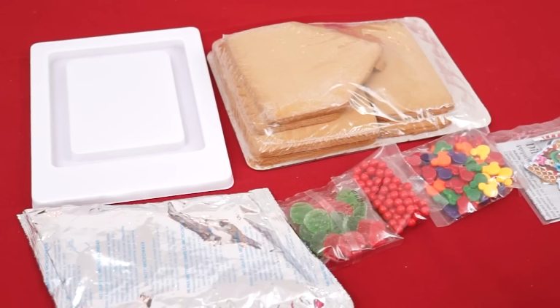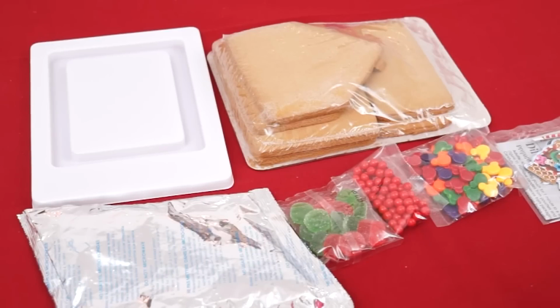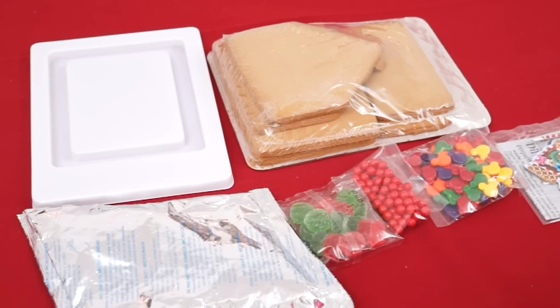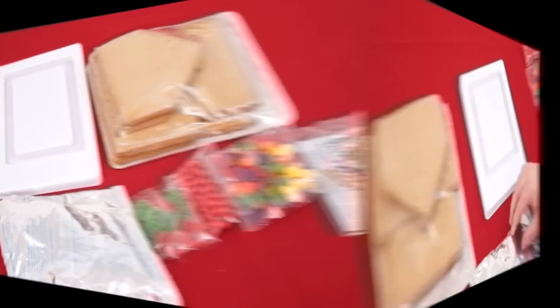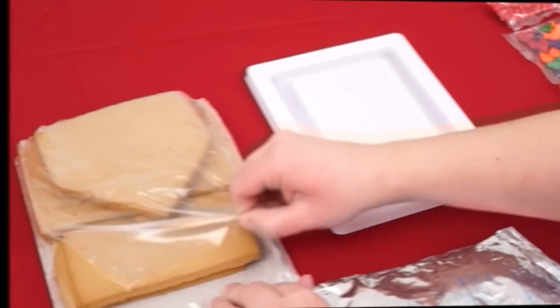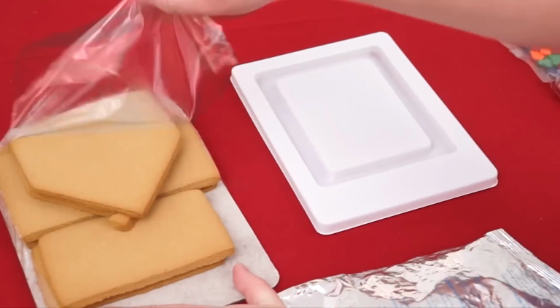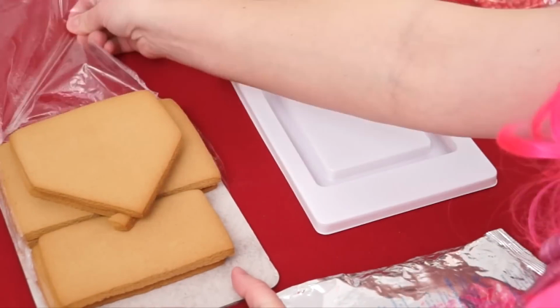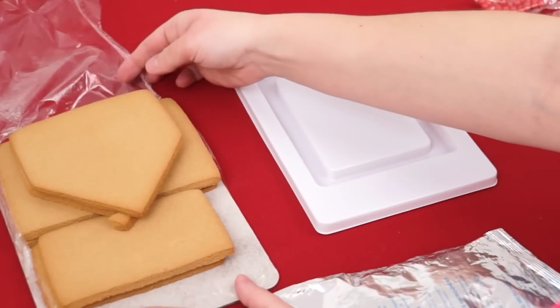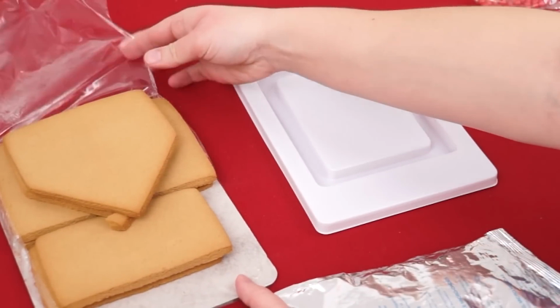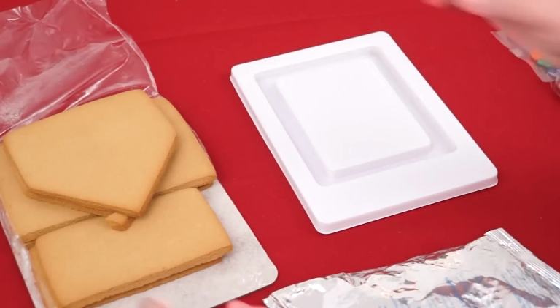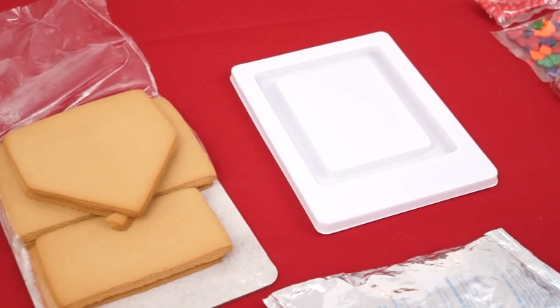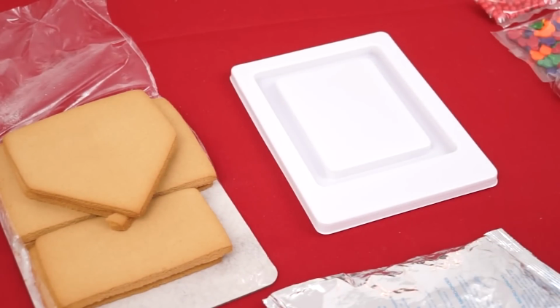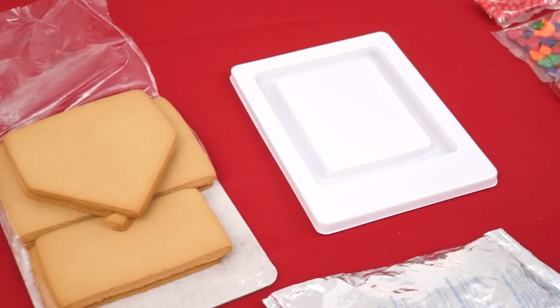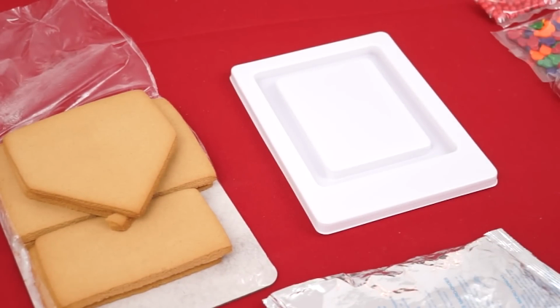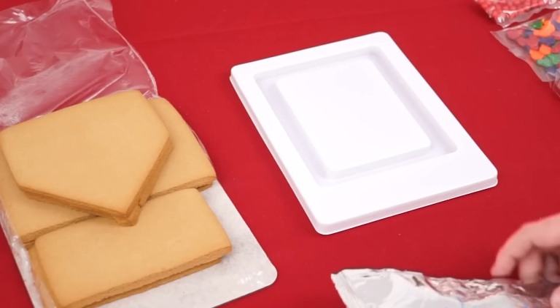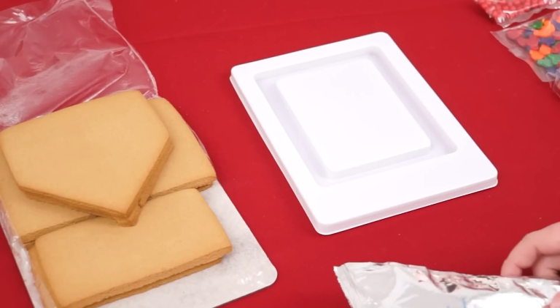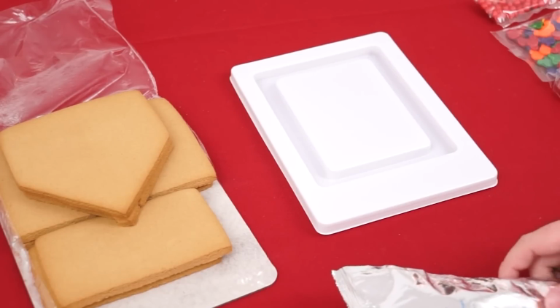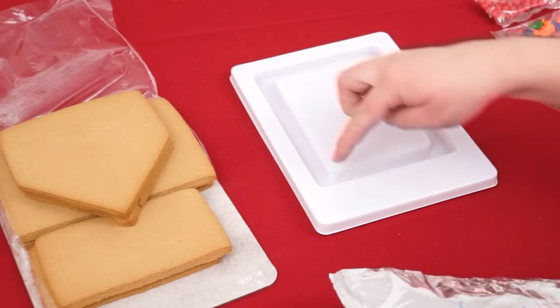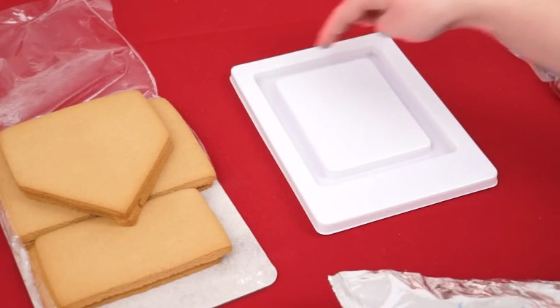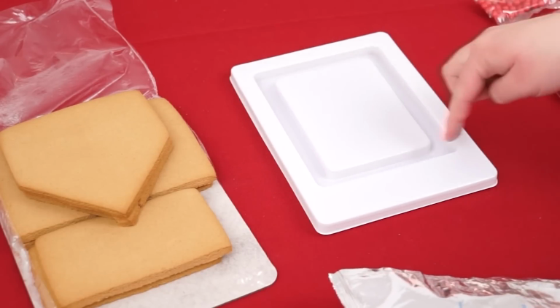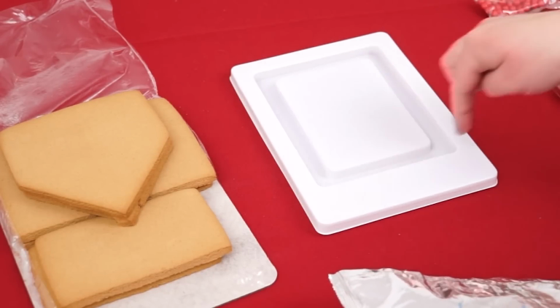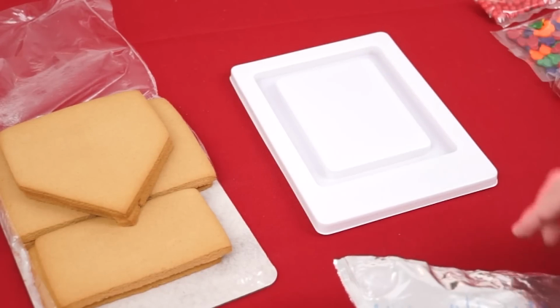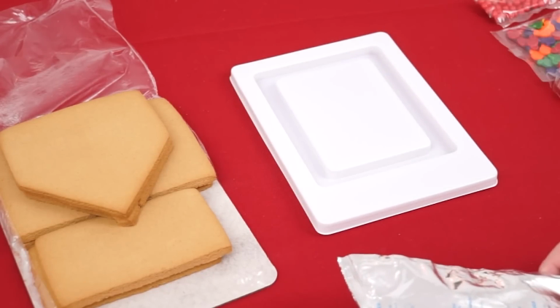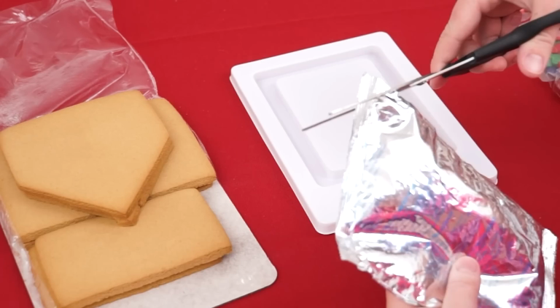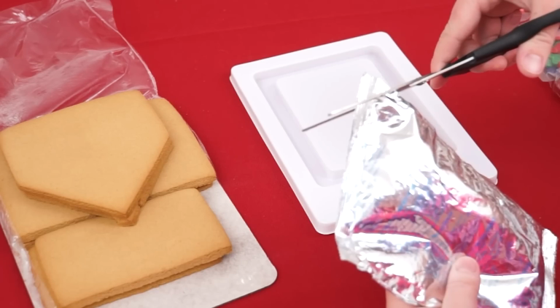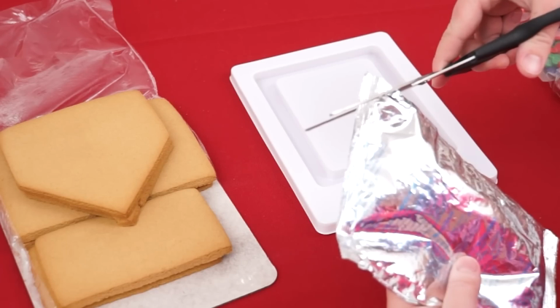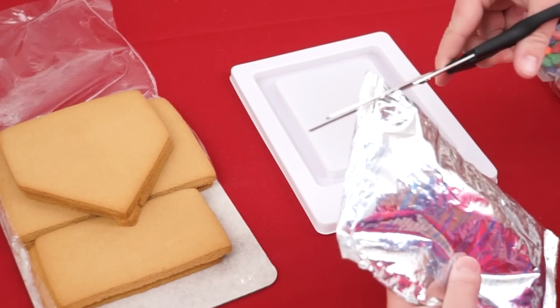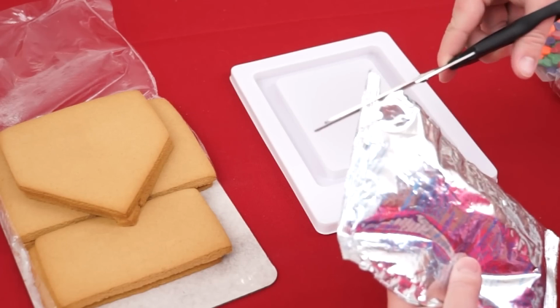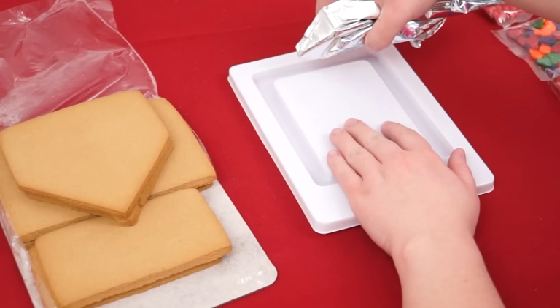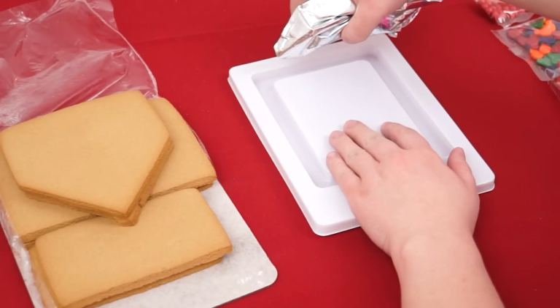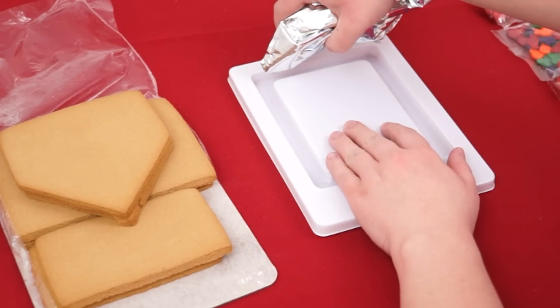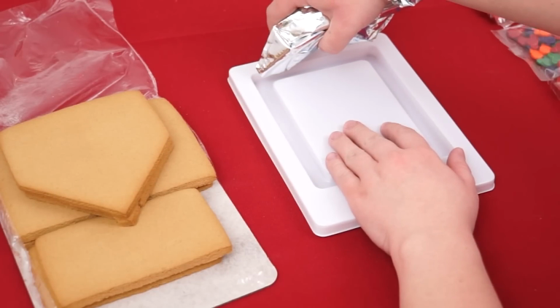I think we're ready to get started! Our gingerbread pieces smell delicious! So the first thing we want to do is put some icing in the channels of the house platform — just cut the tip of this off. Let's put some icing in there!